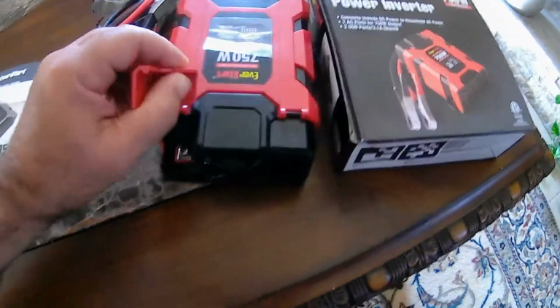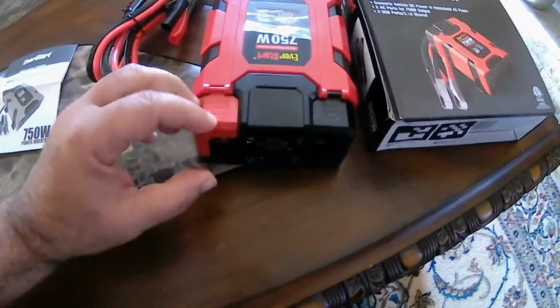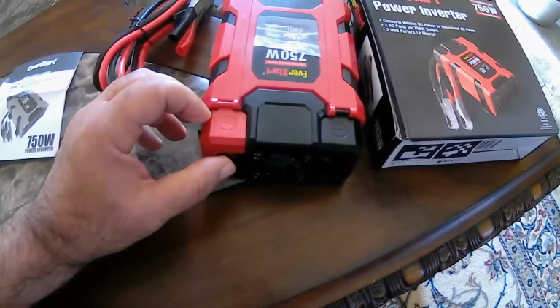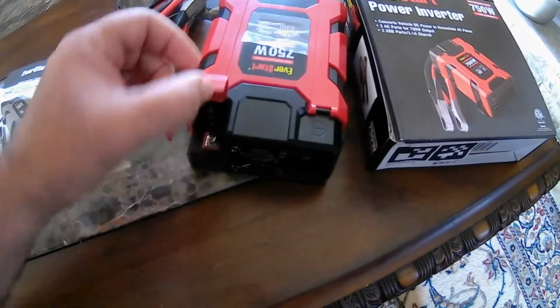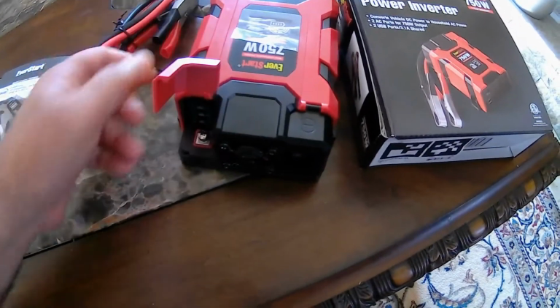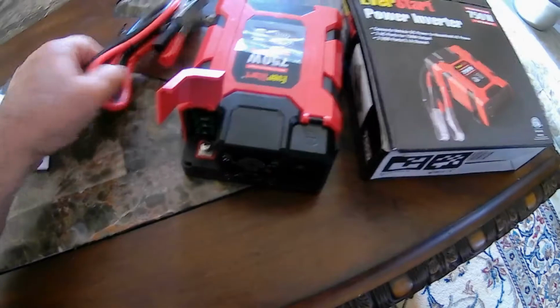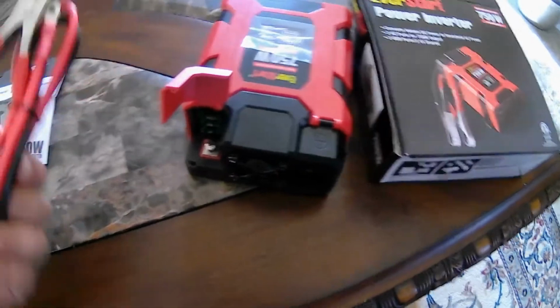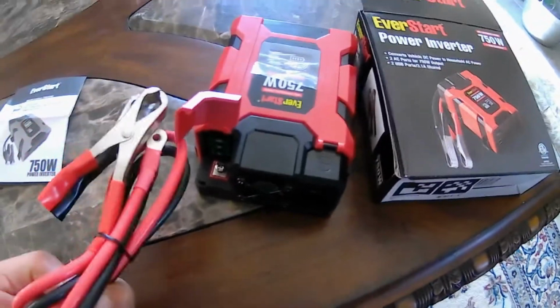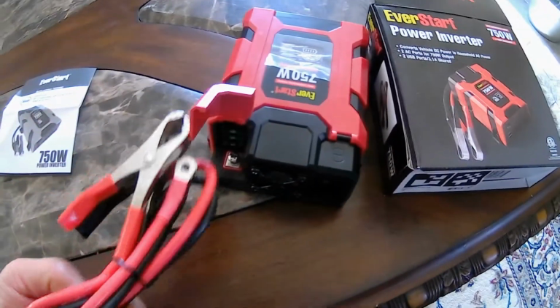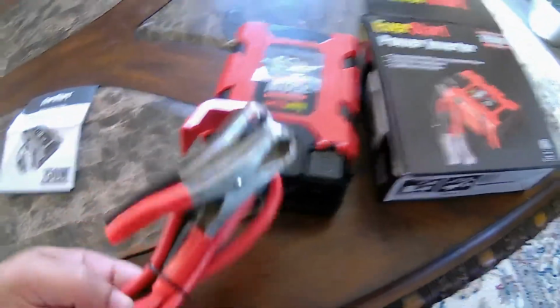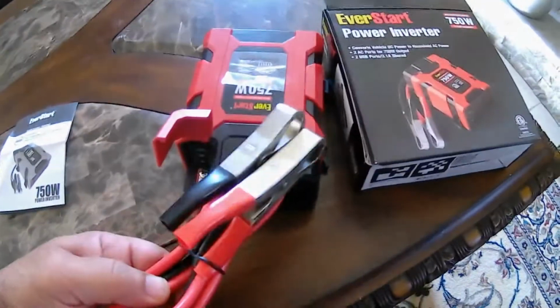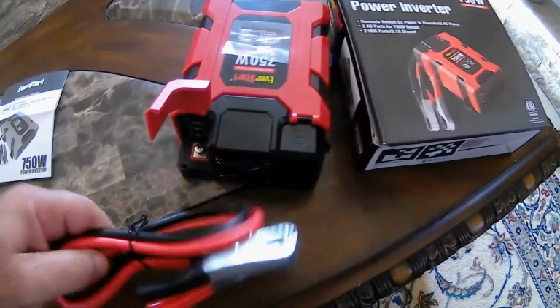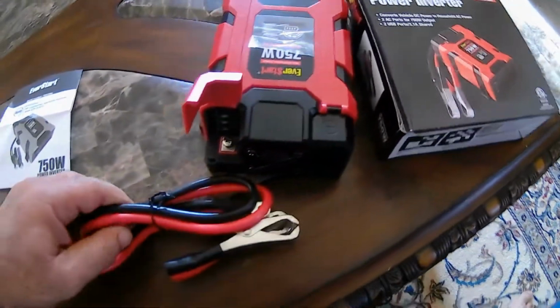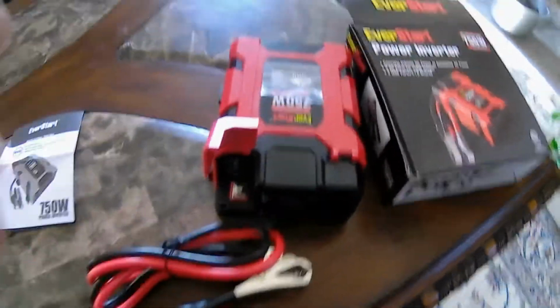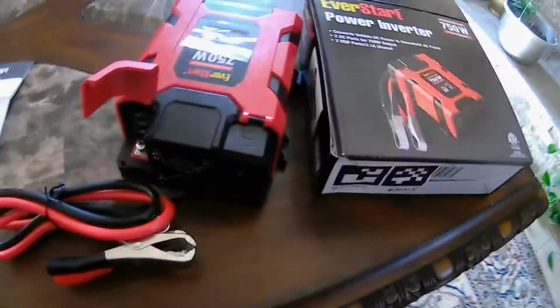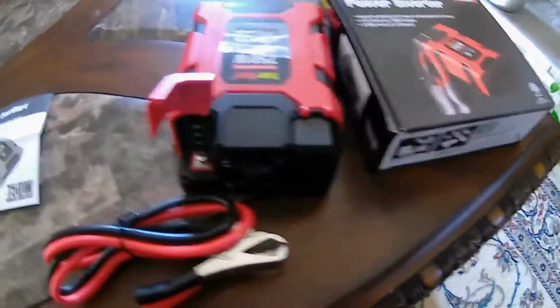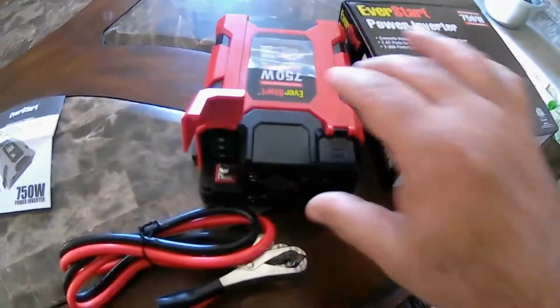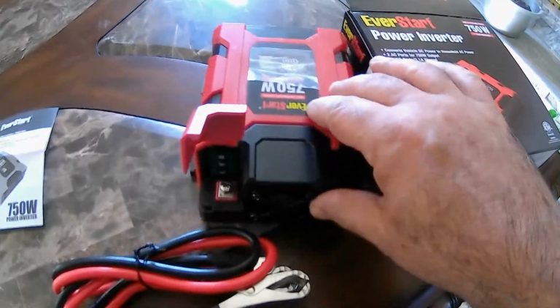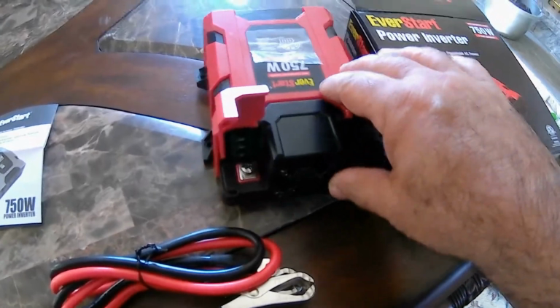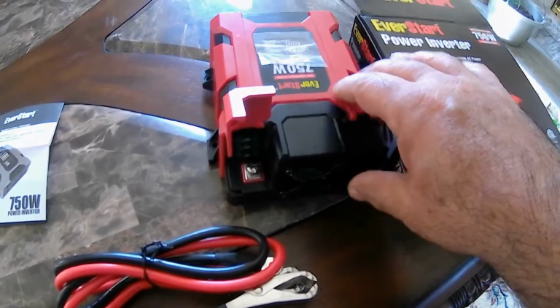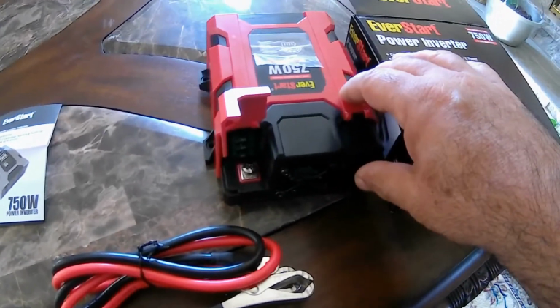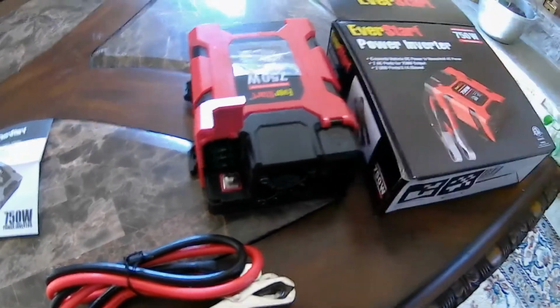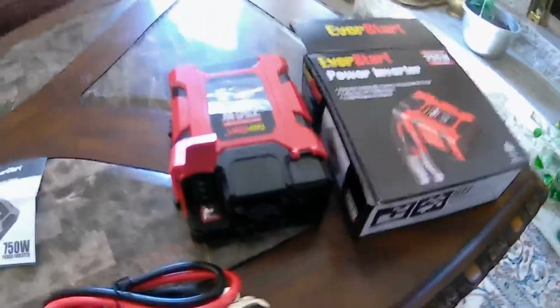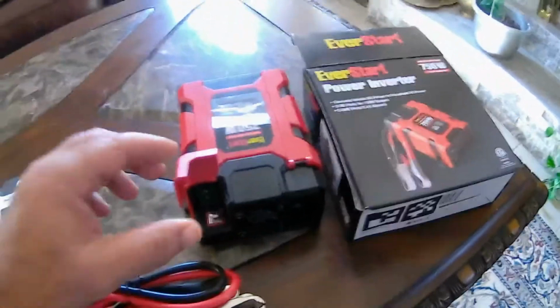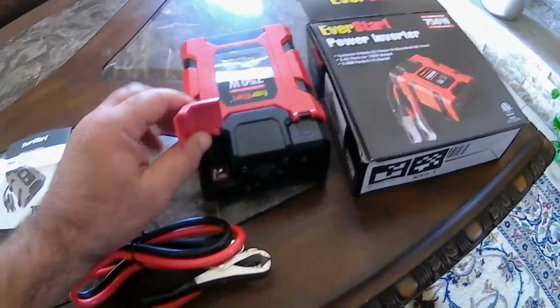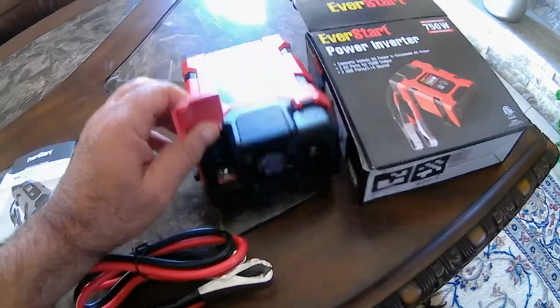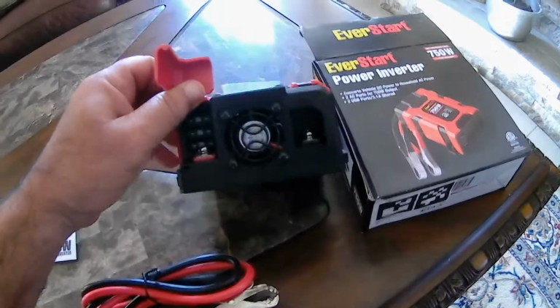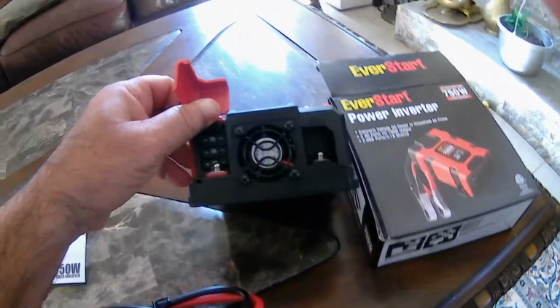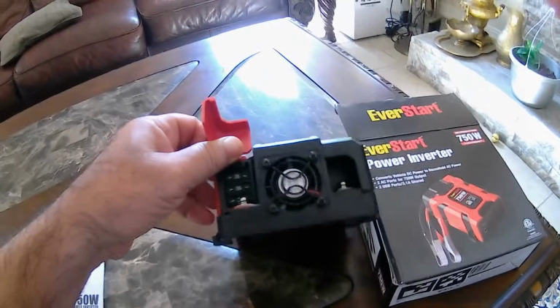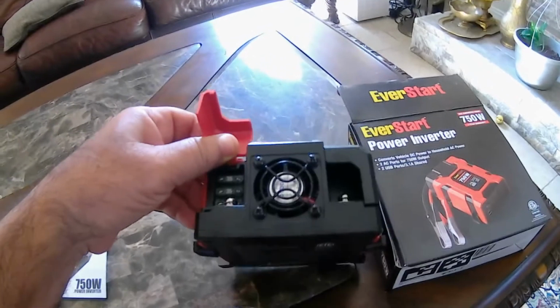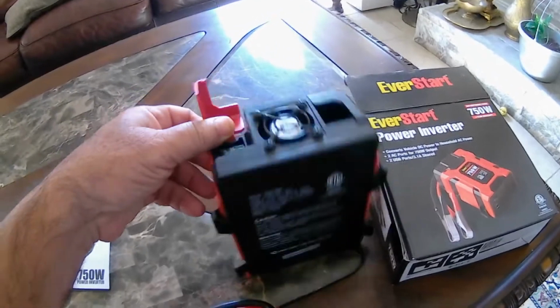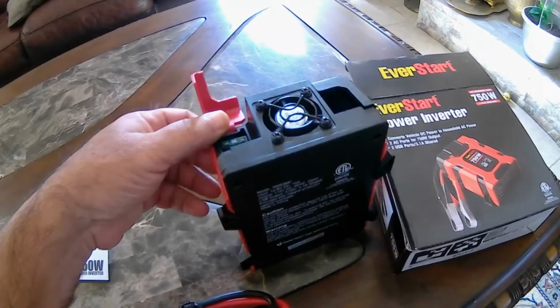This part pops up so you connect the alligators. Of course, you've got to have your hood open, or you can carry a battery with you inside the vehicle if you want.